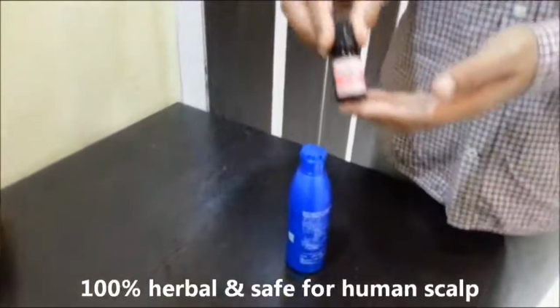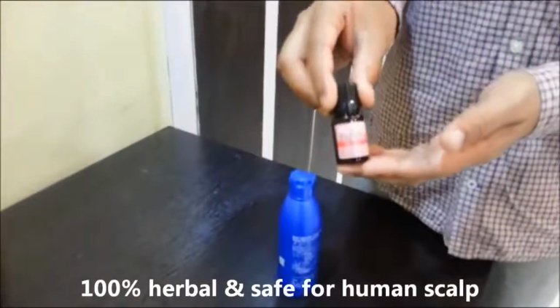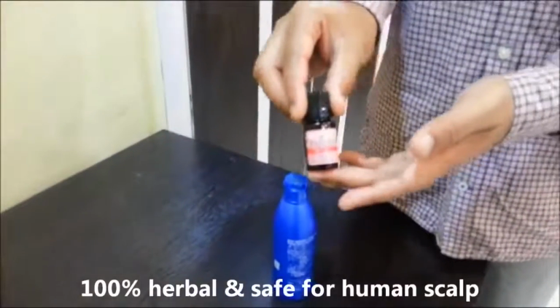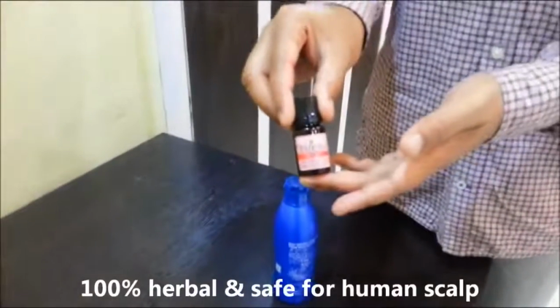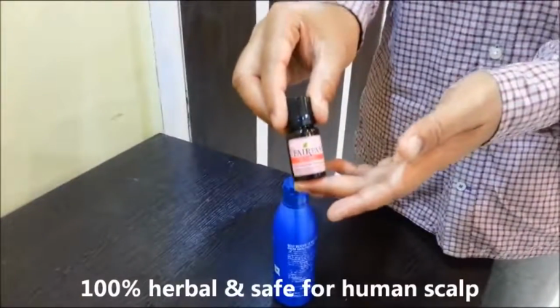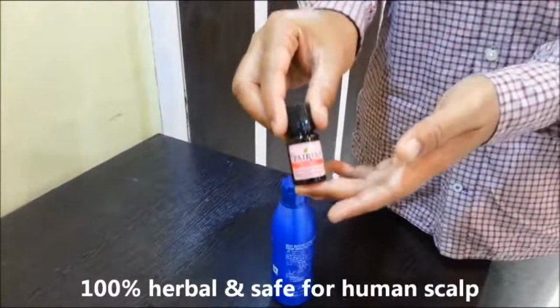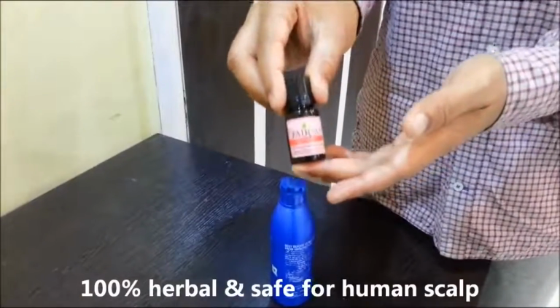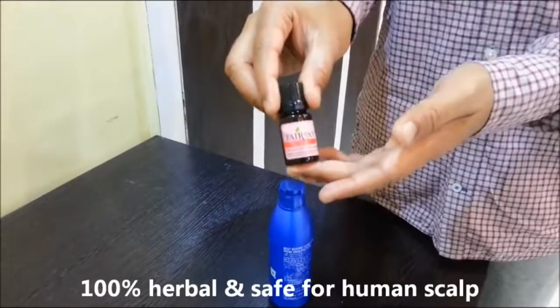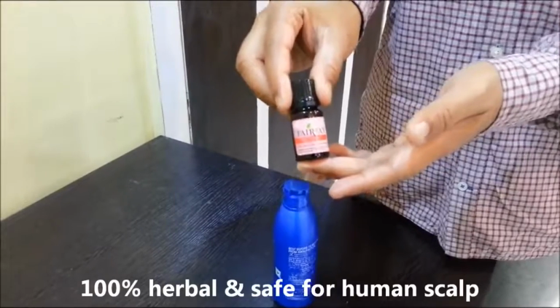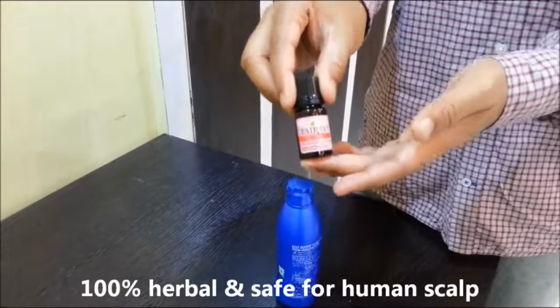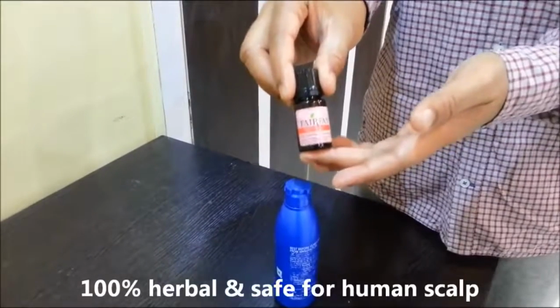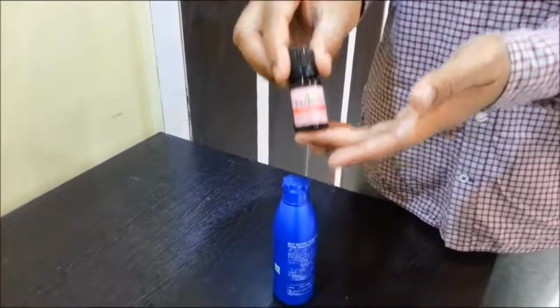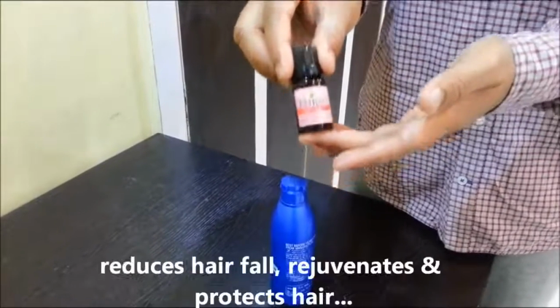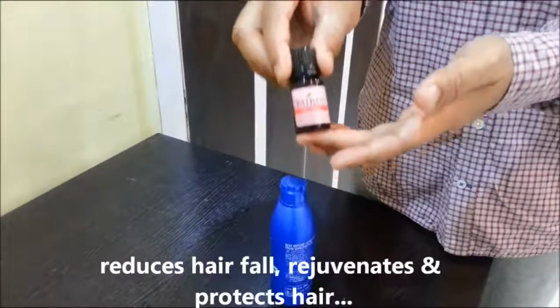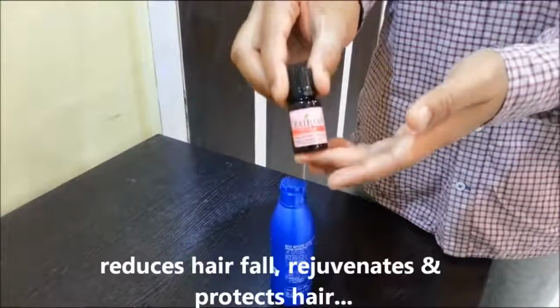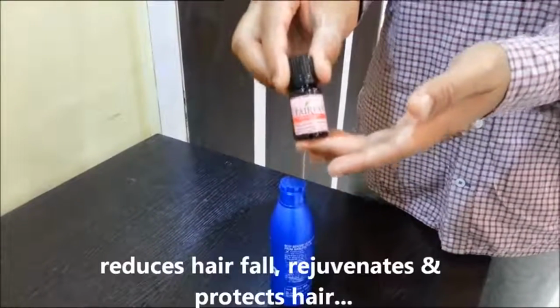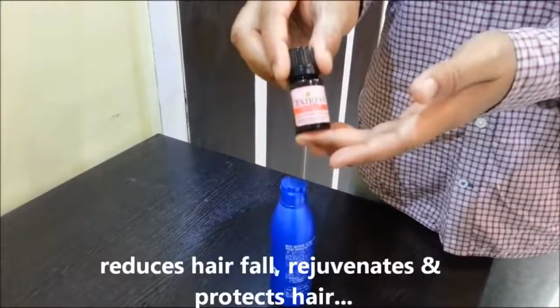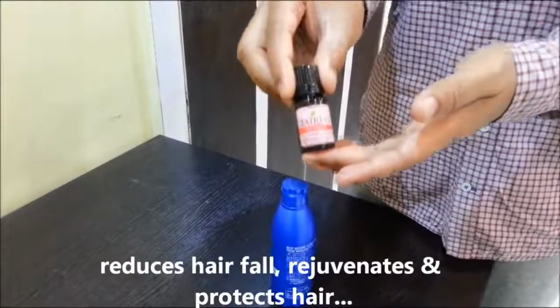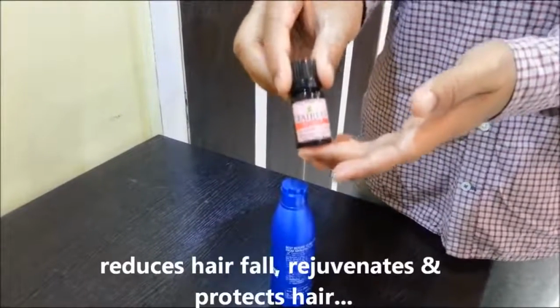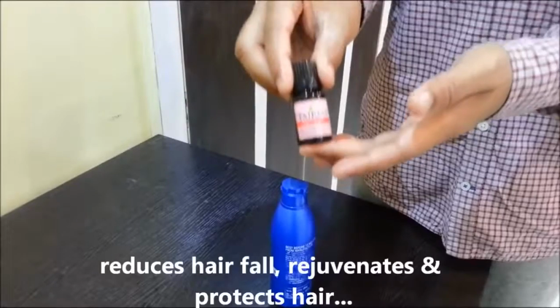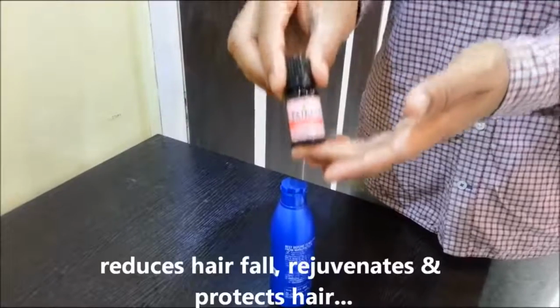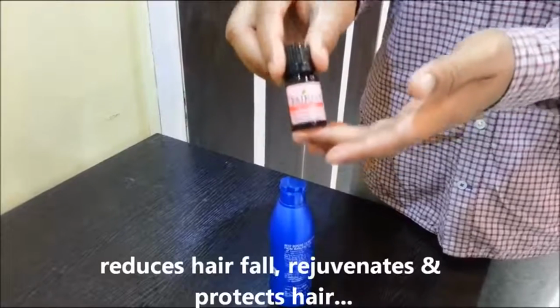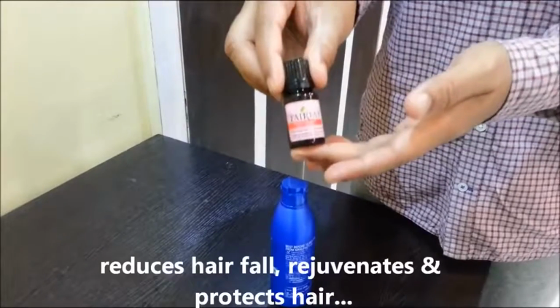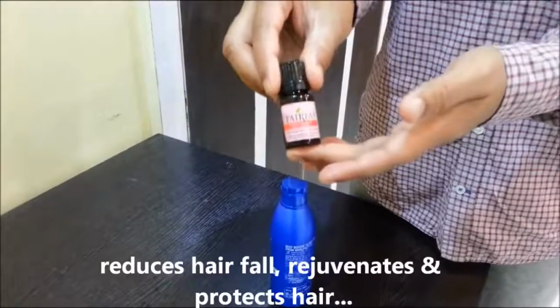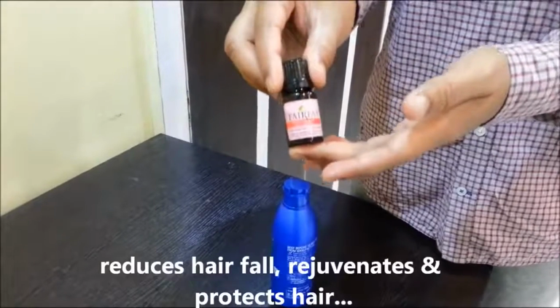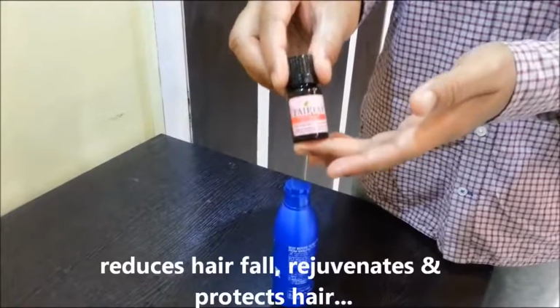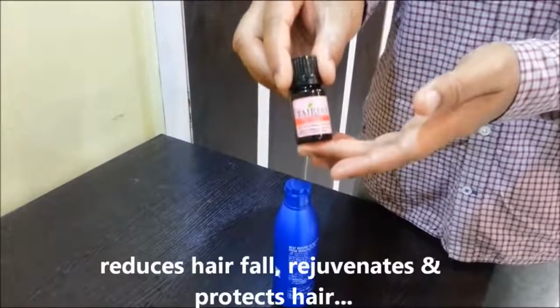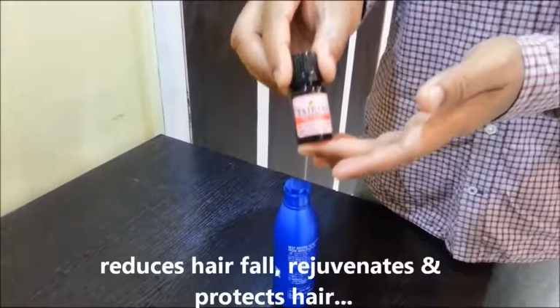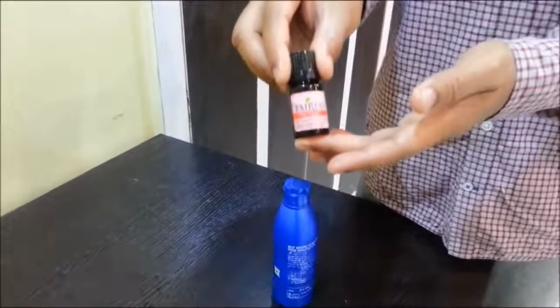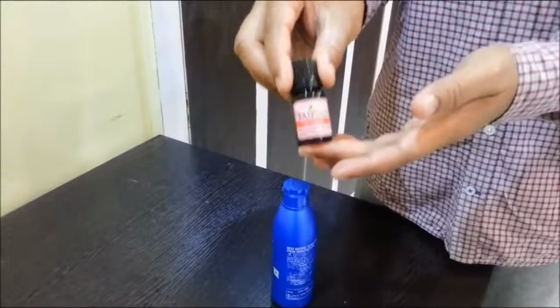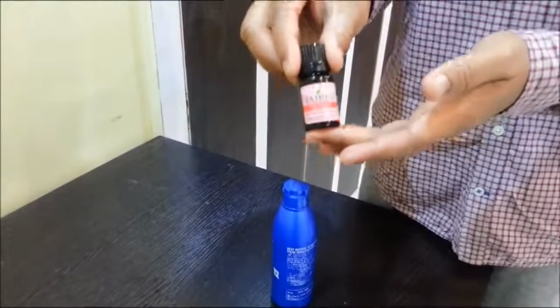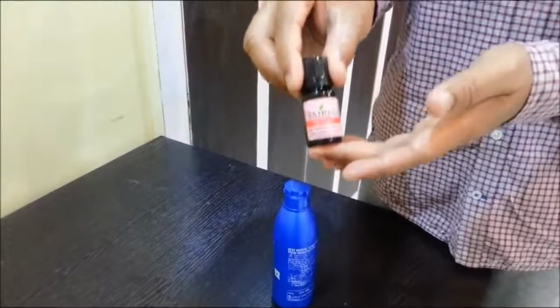Fairfax is a 100% herbal, Swiss-manufactured hair energizer that reduces hair fall, rejuvenates damaged hair, and protects hair from harsh conditions such as pollution and chemicals.